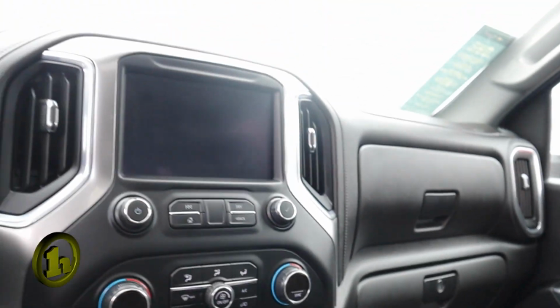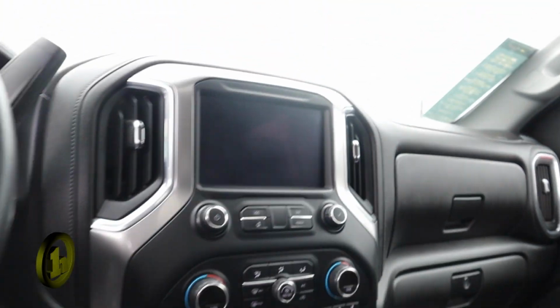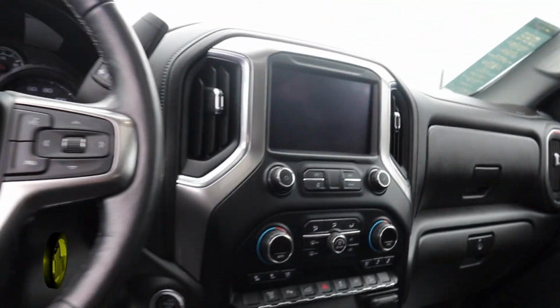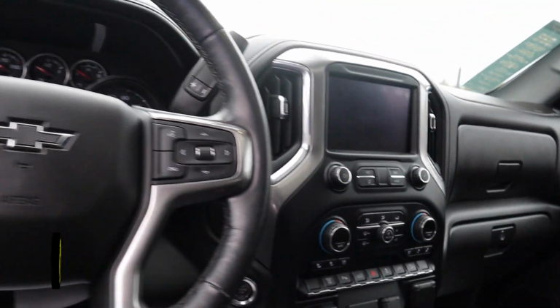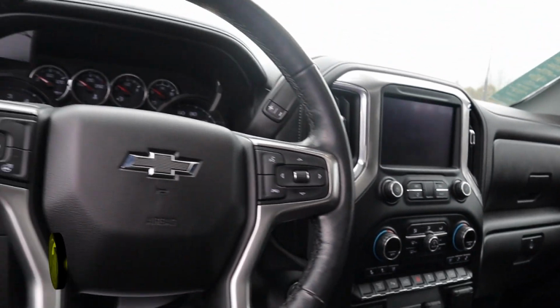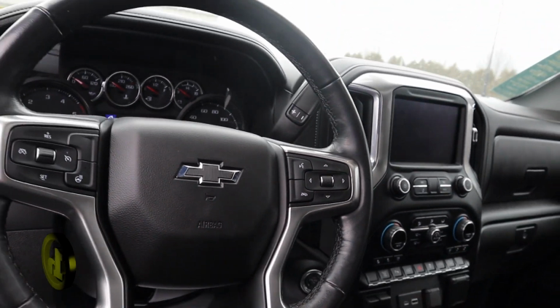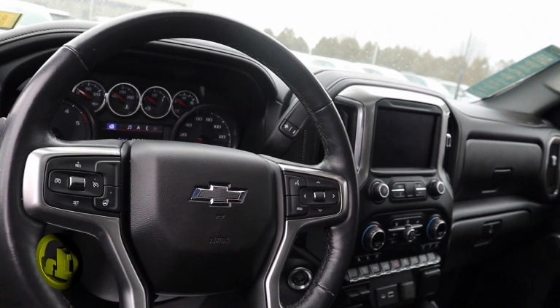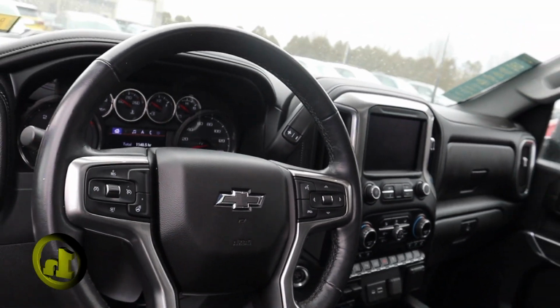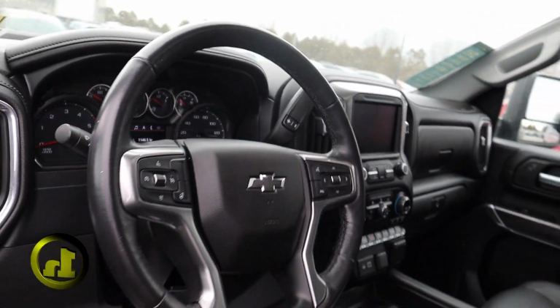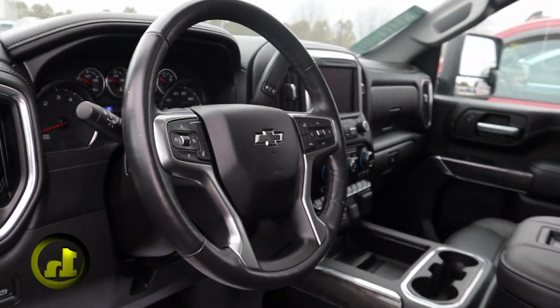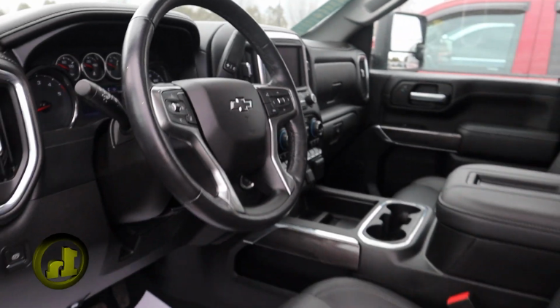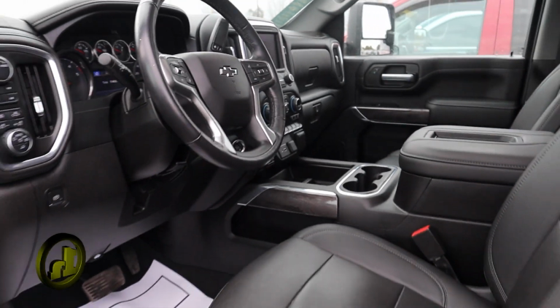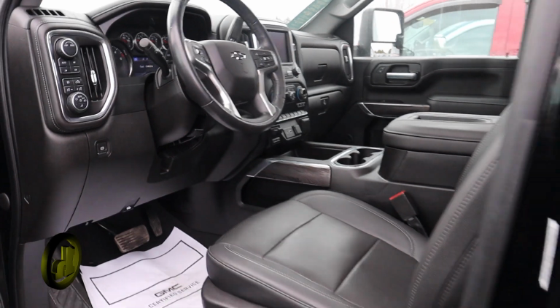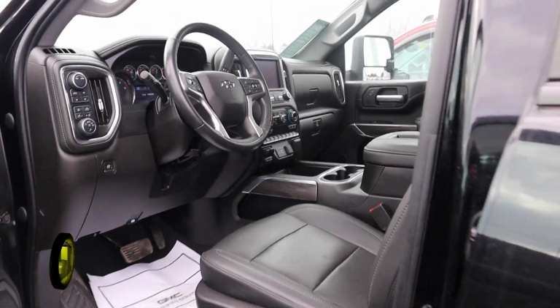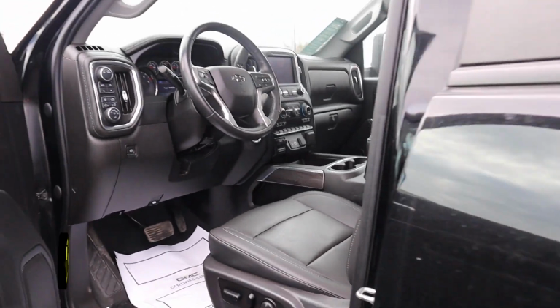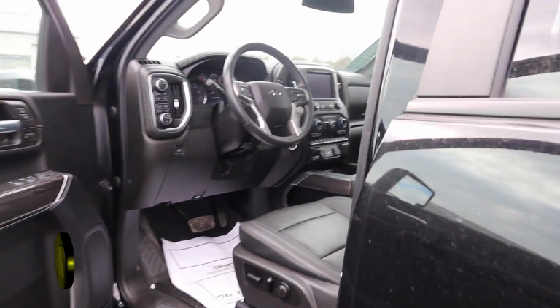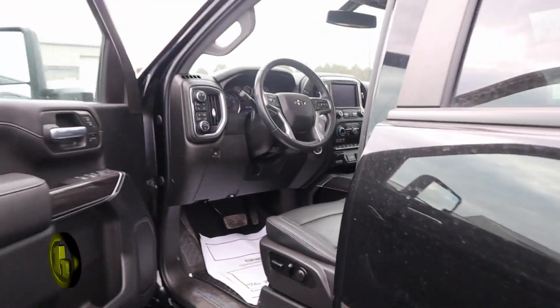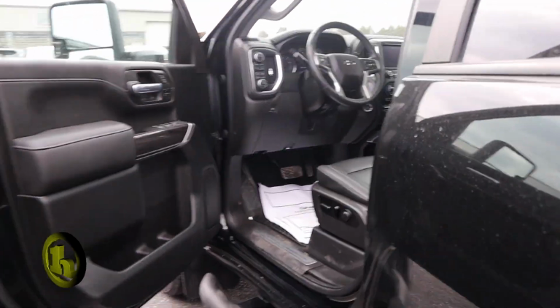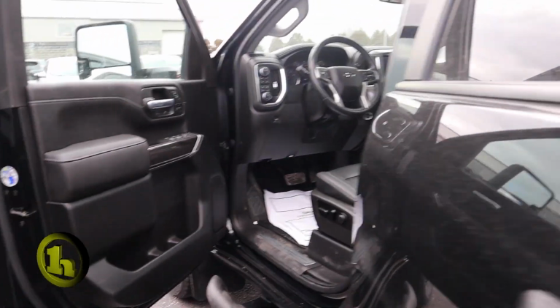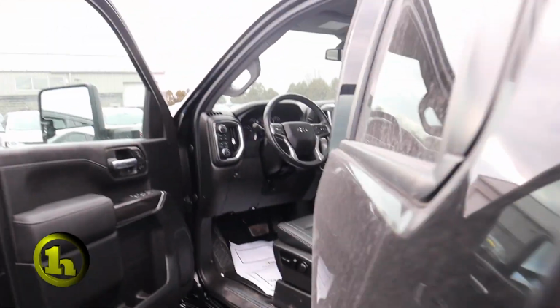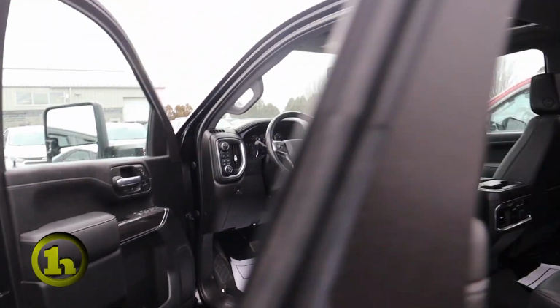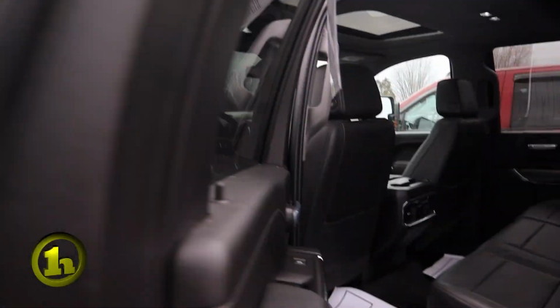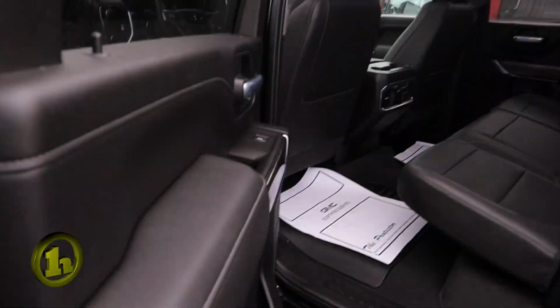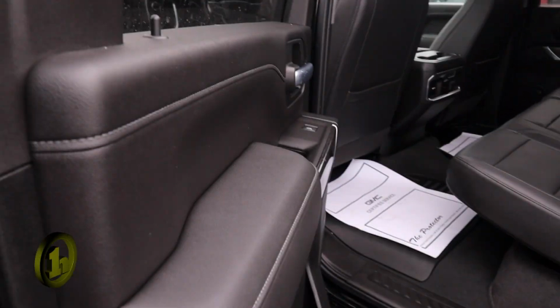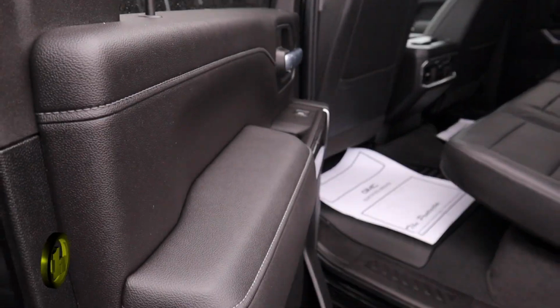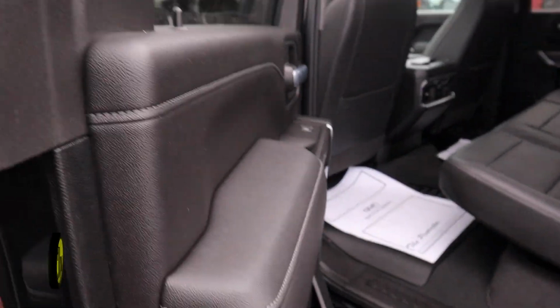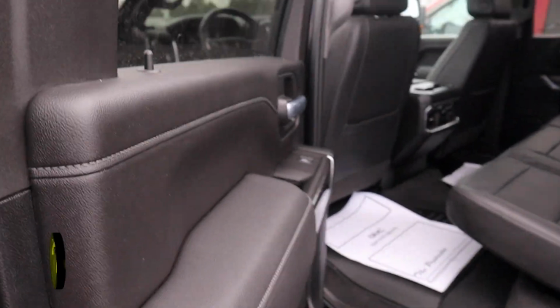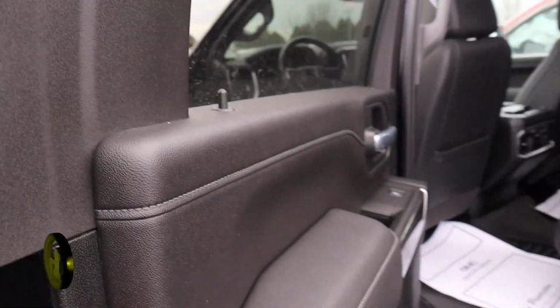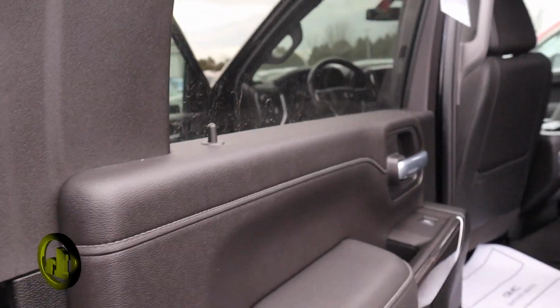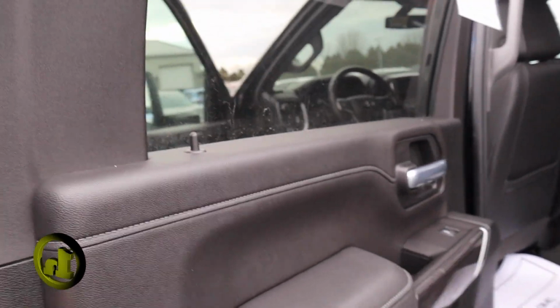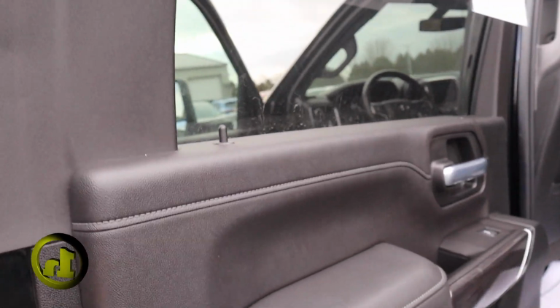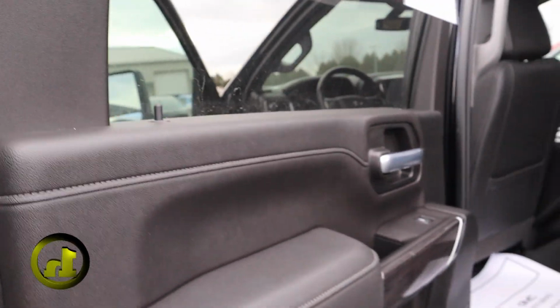I'll open up the back crew cab — nice and big, very clean. It also has a nice tonneau cover.